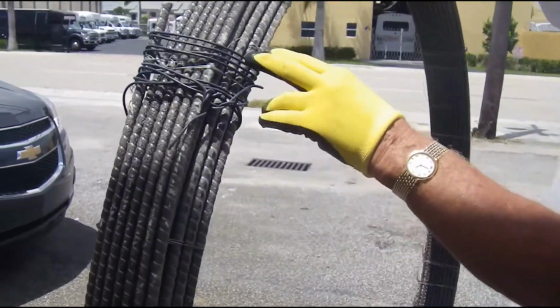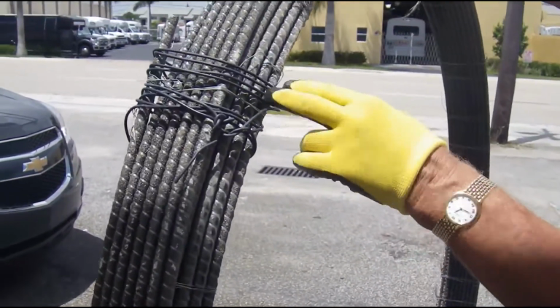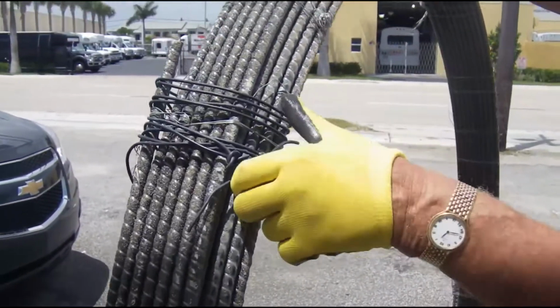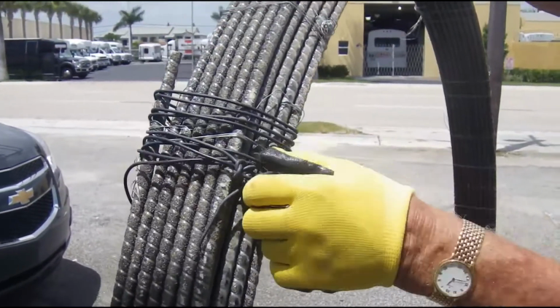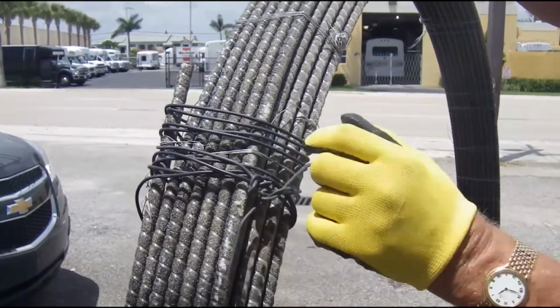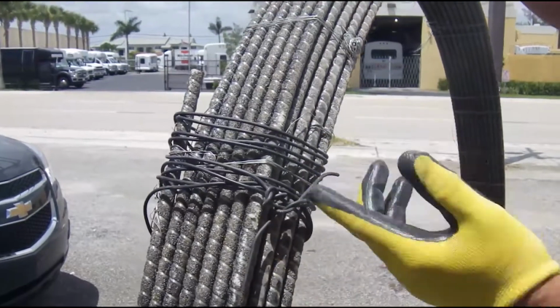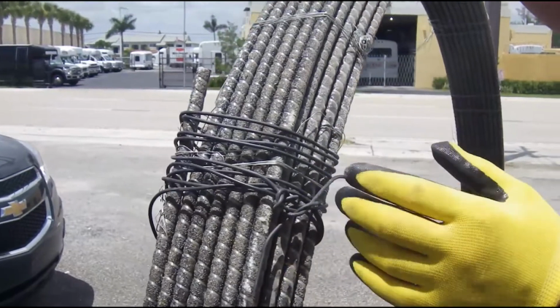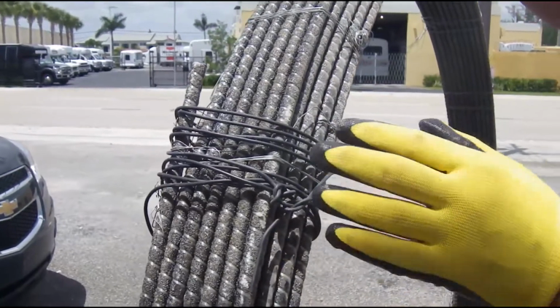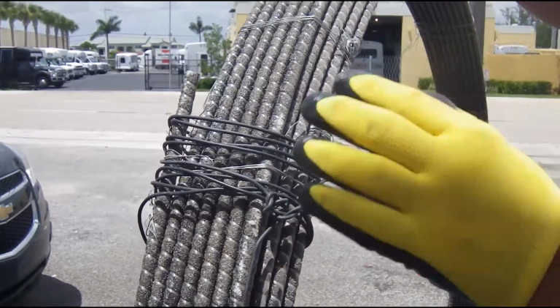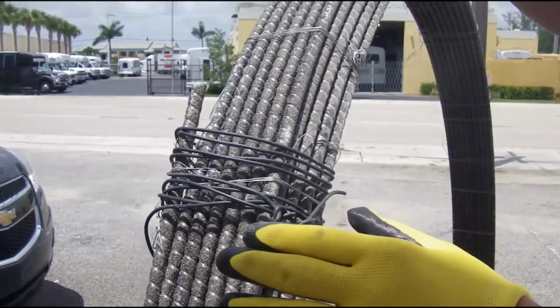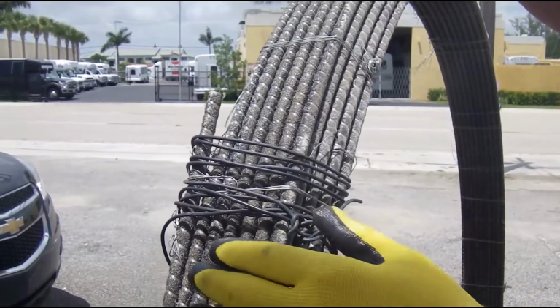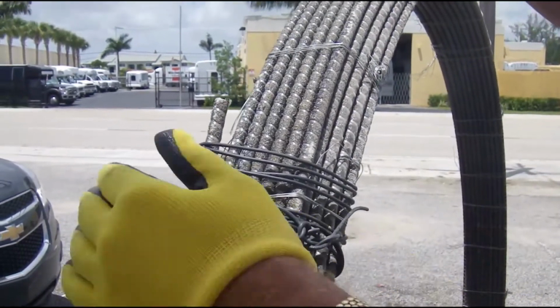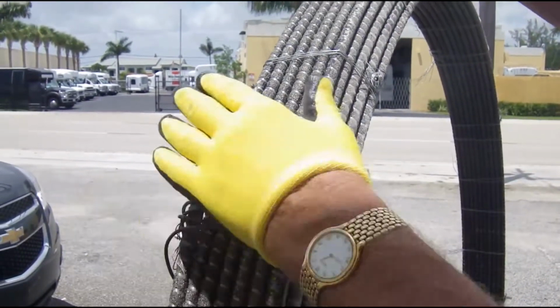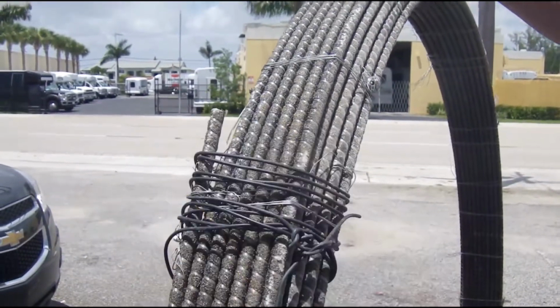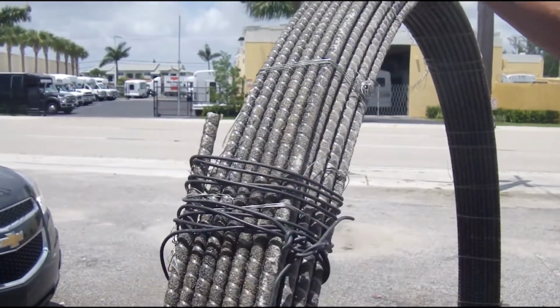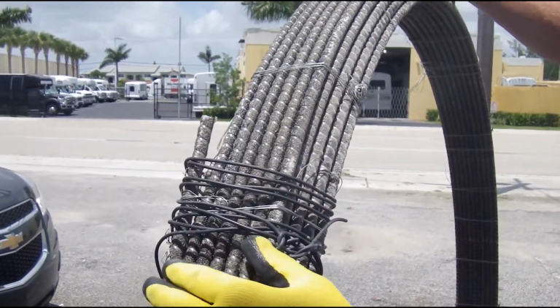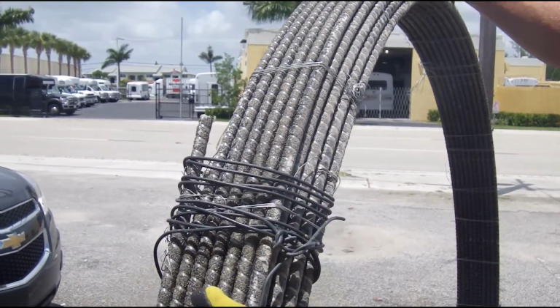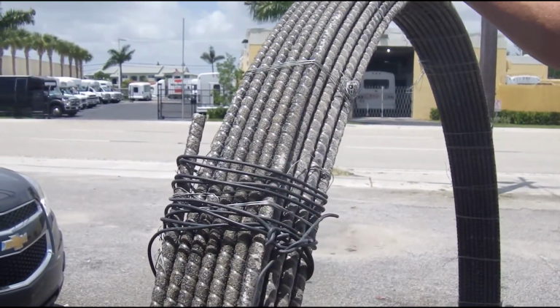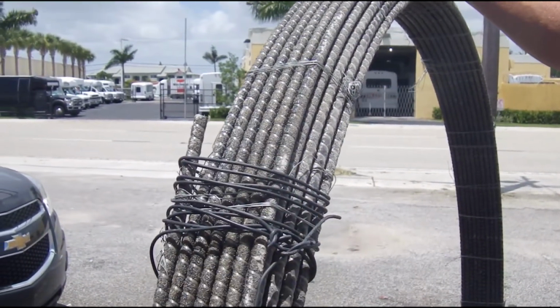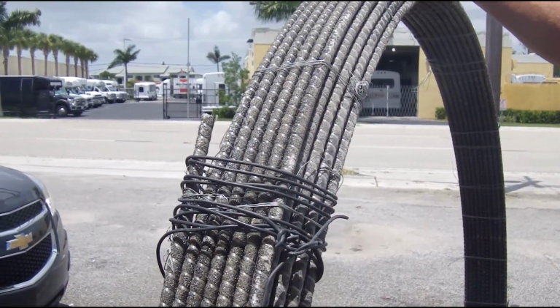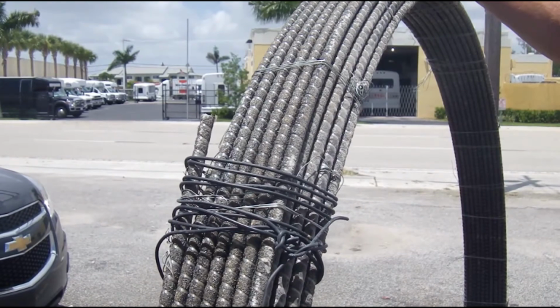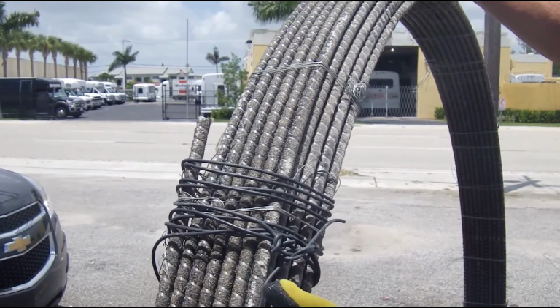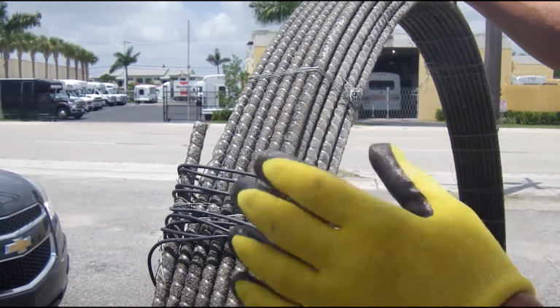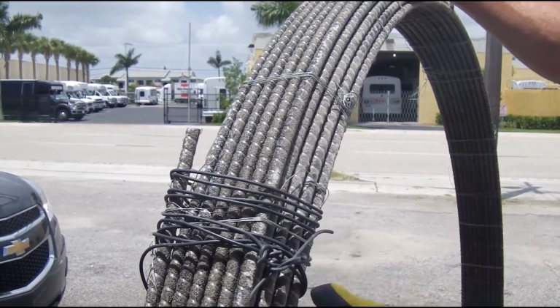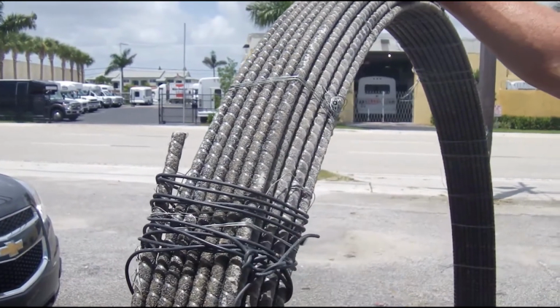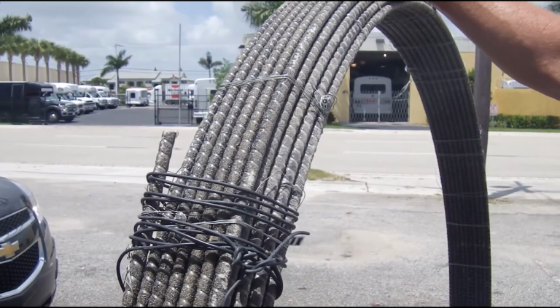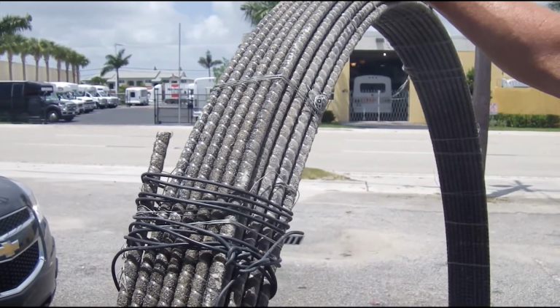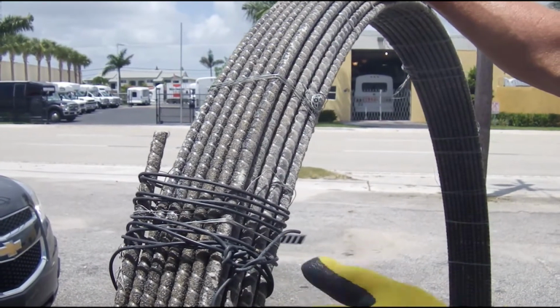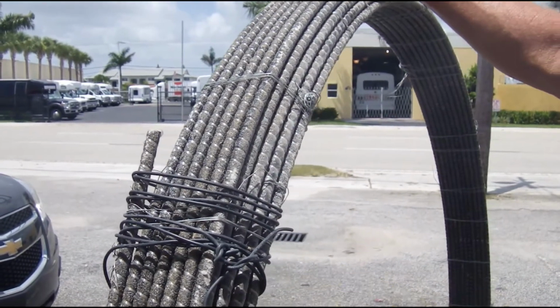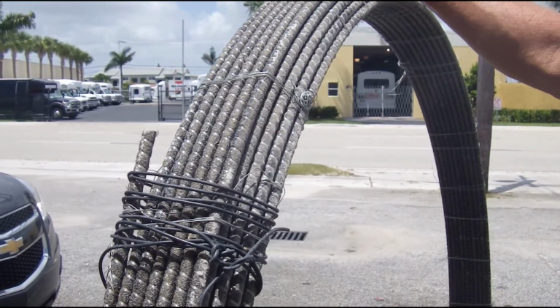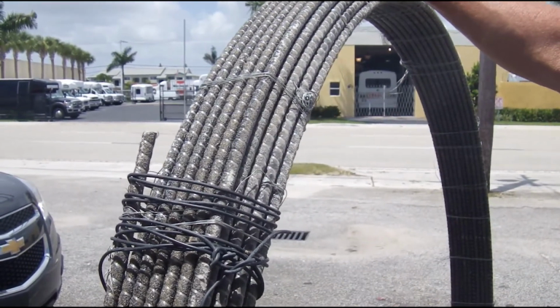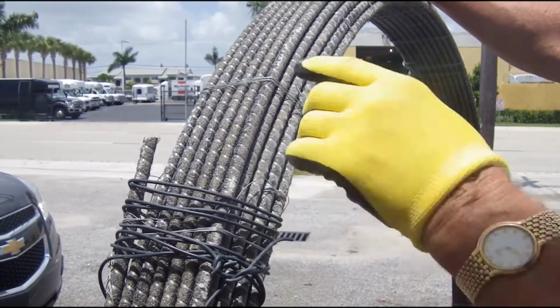This scared me a little bit, so I just put some more wire on it. It's very important that you never stand in front of it. If it ever did get loose, it would really hurt you. It does not want to be coiled — this stuff is going to want to come straight.